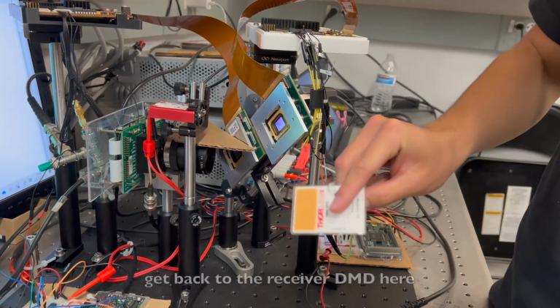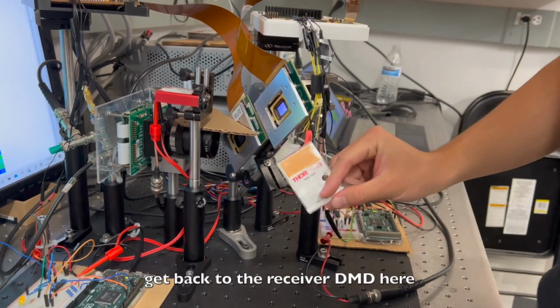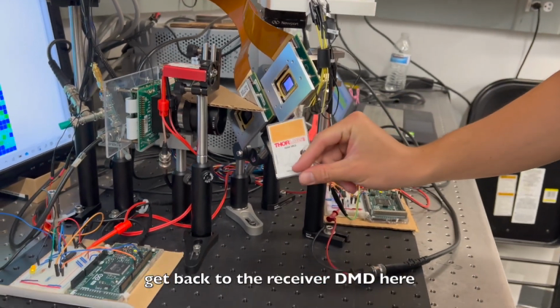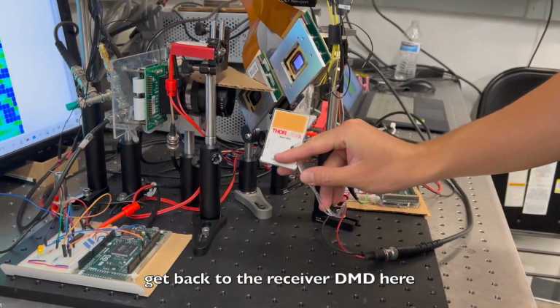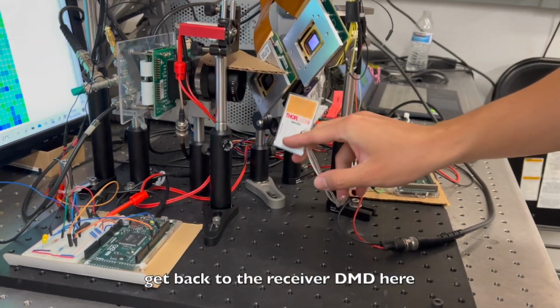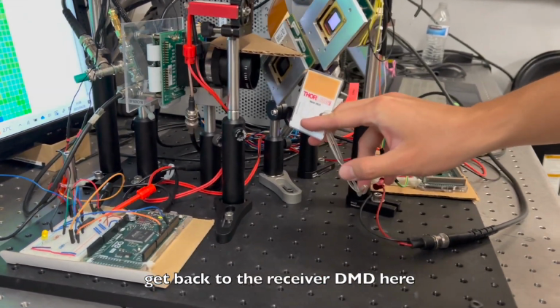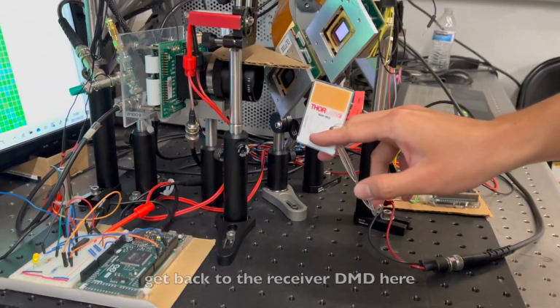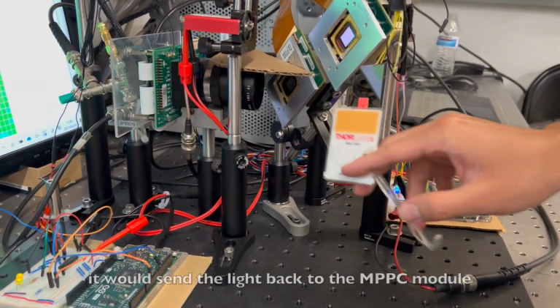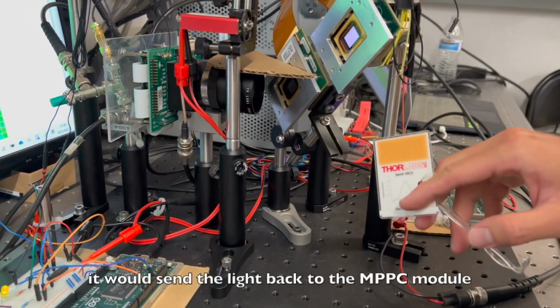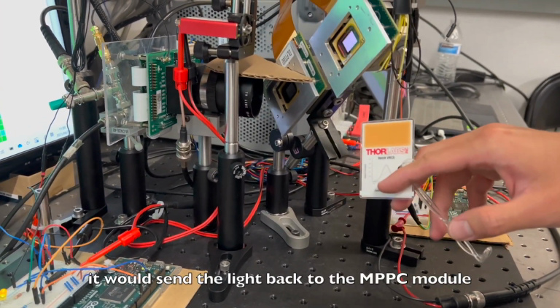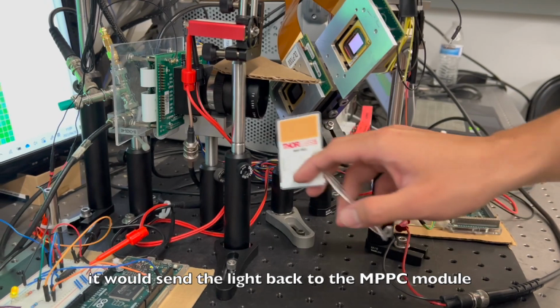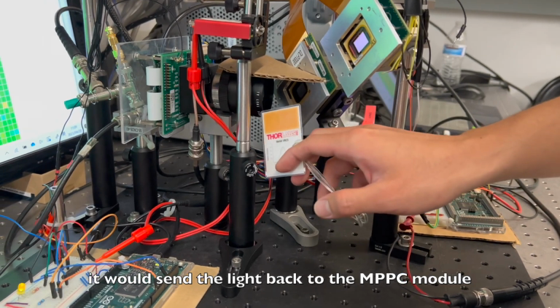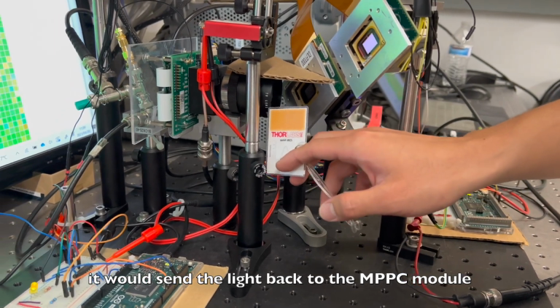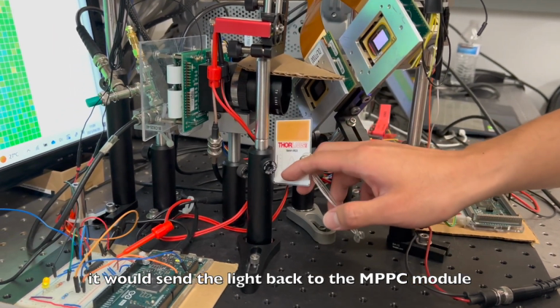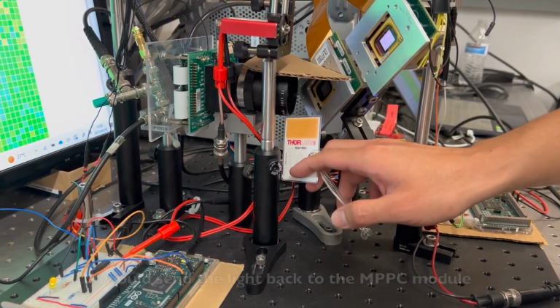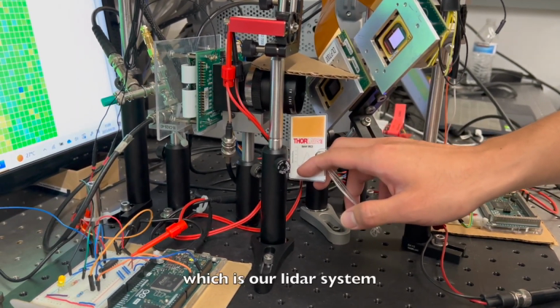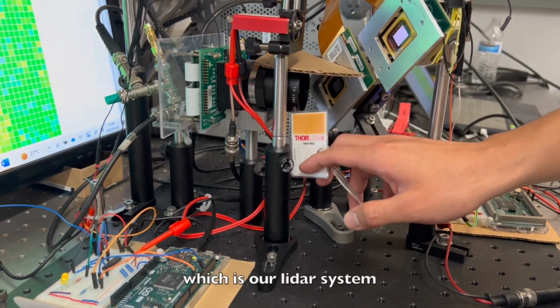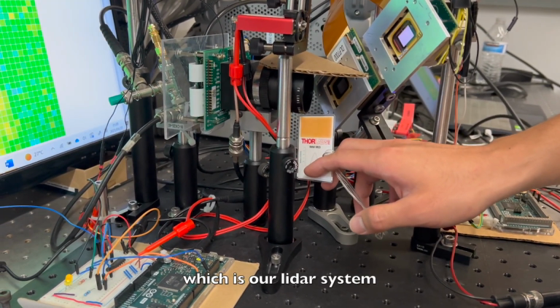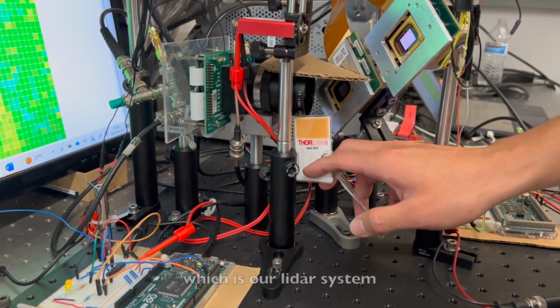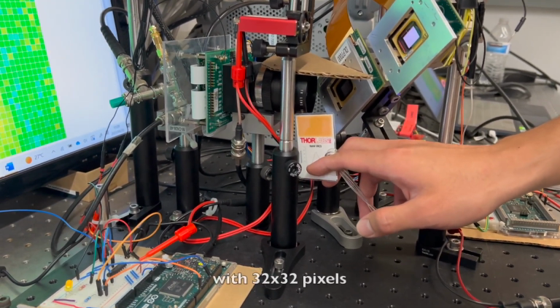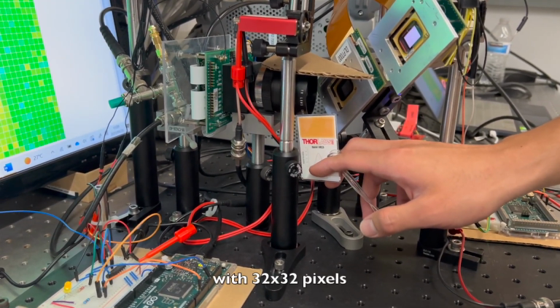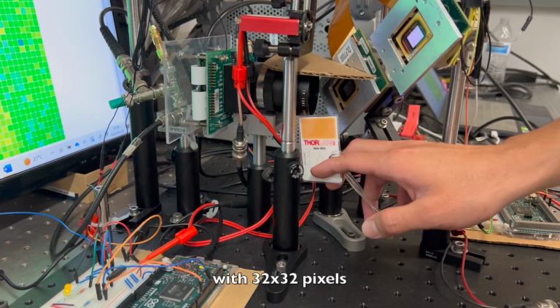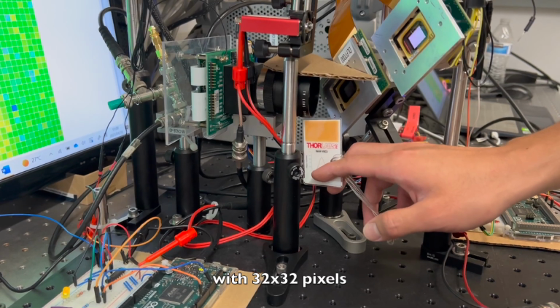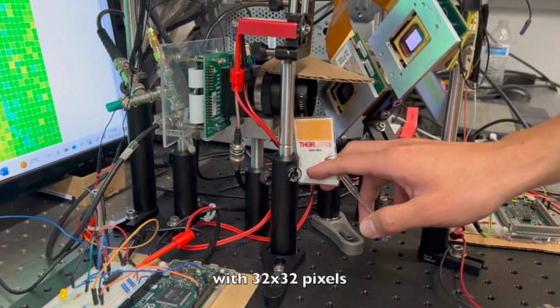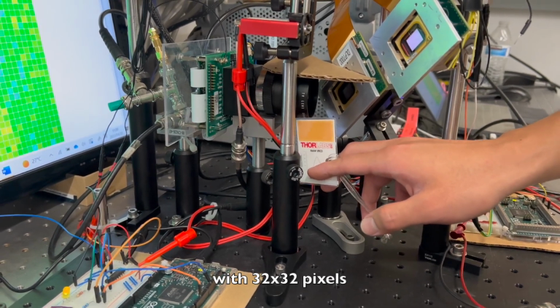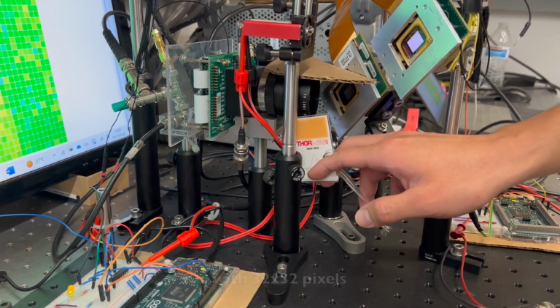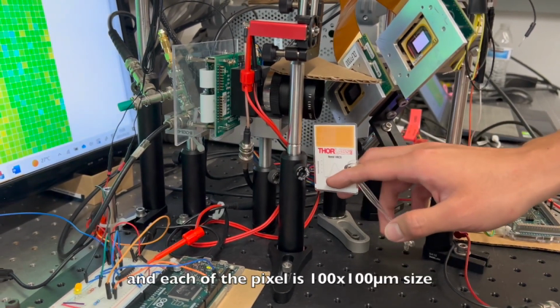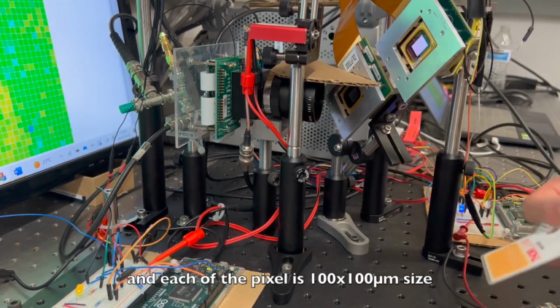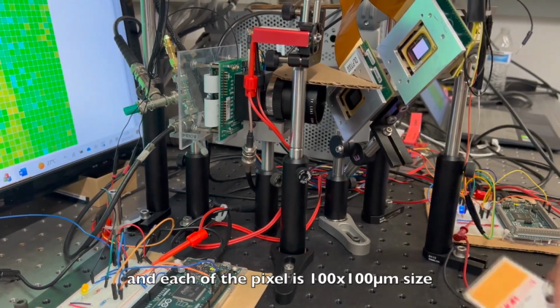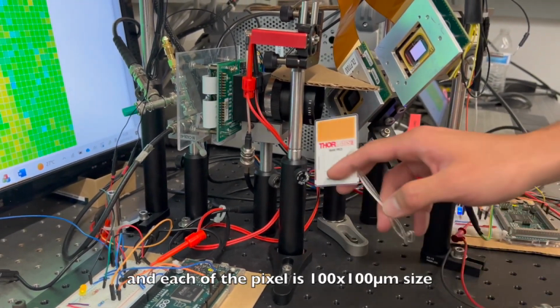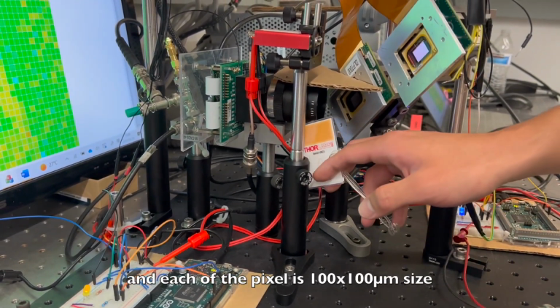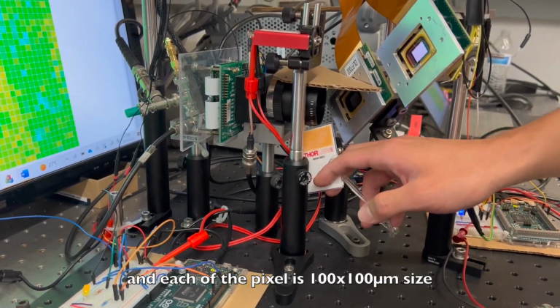When the light hits the target and gets back to the receiver DMD, it will send the light back to the MPPC module, which is our LiDAR system with 32 by 32 pixels, and each pixel is 100 micrometer in size.